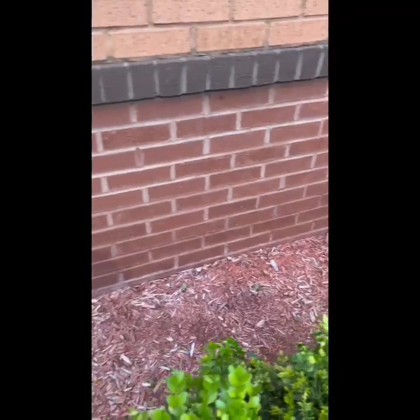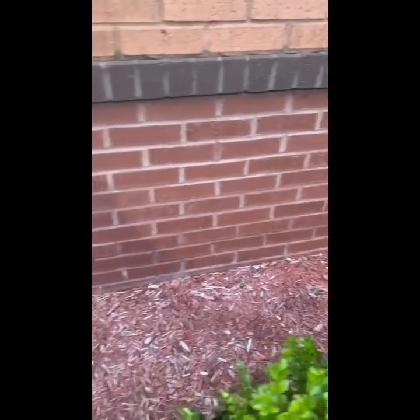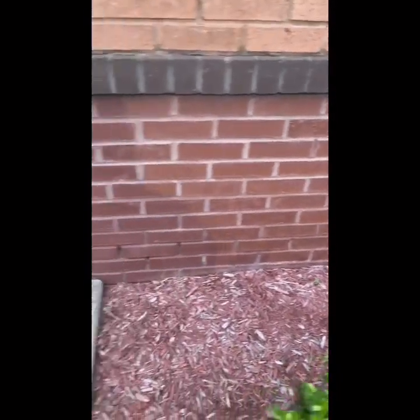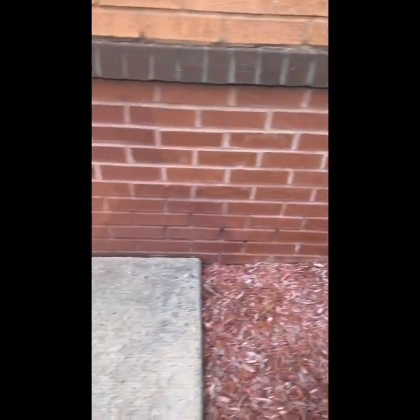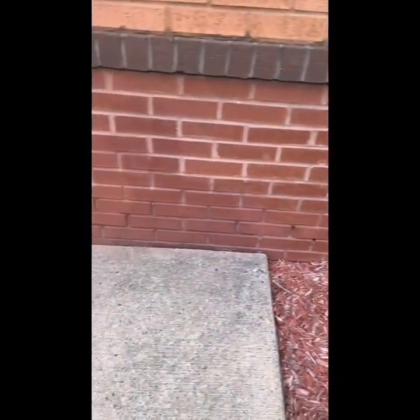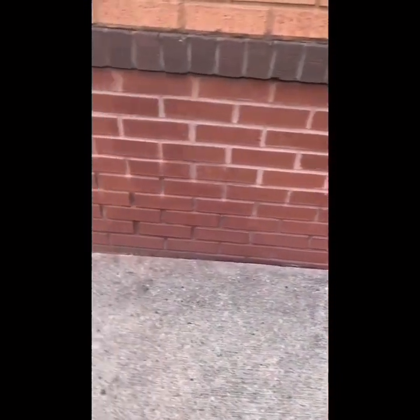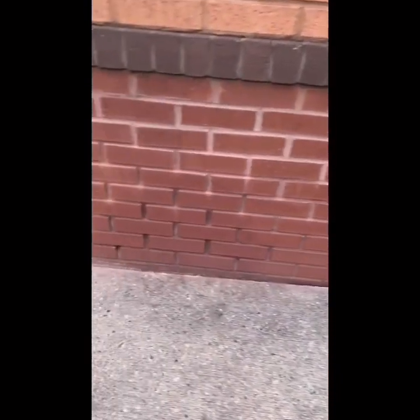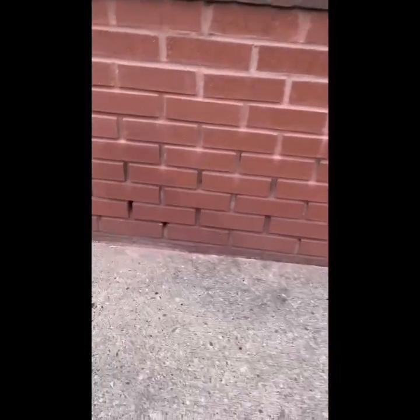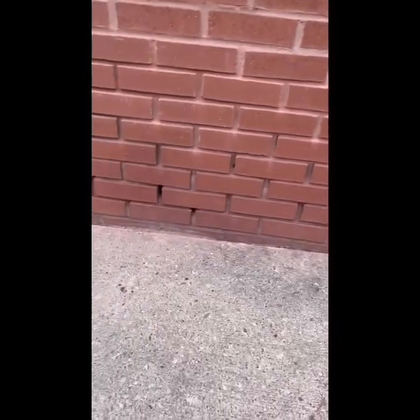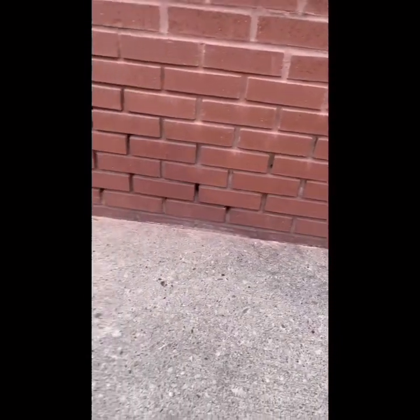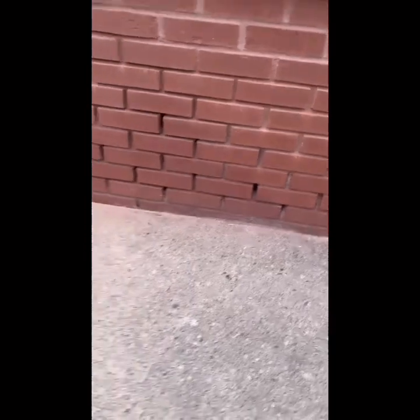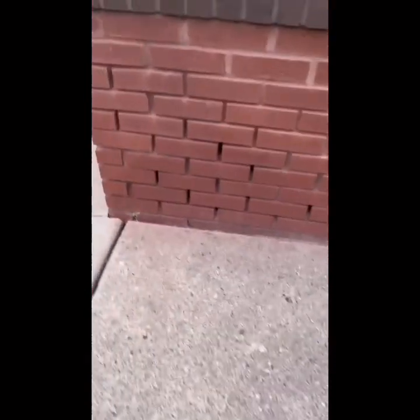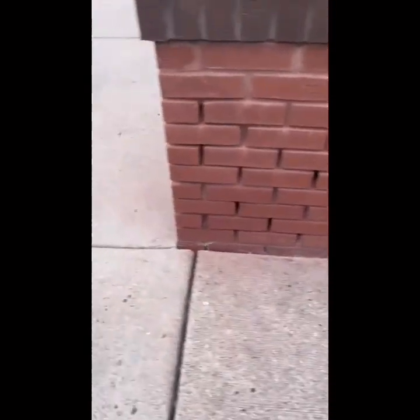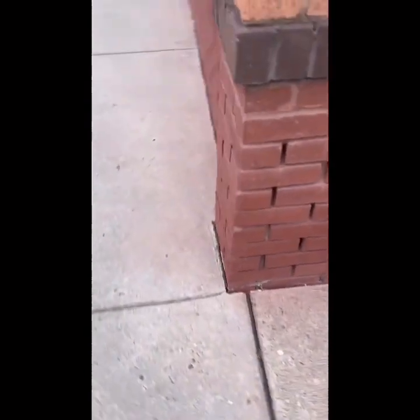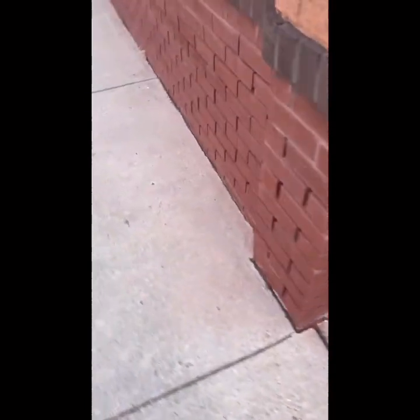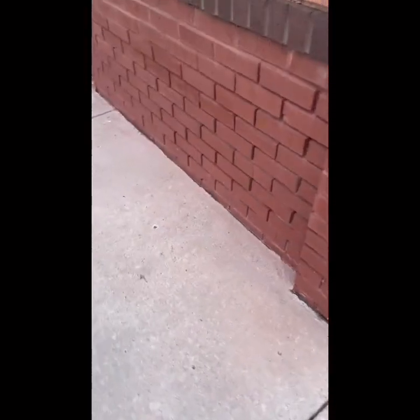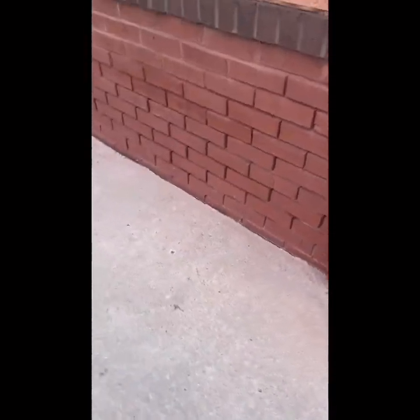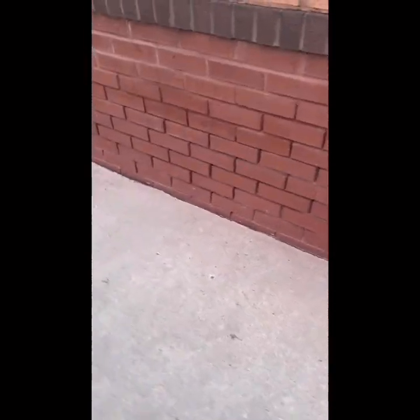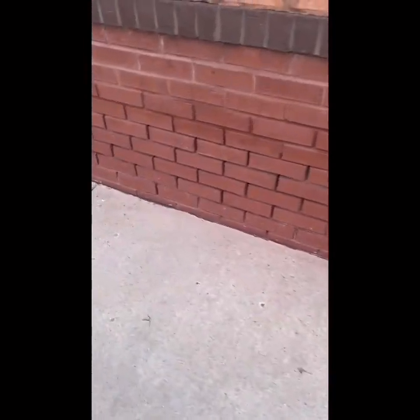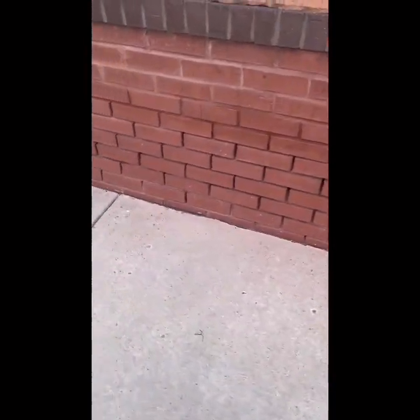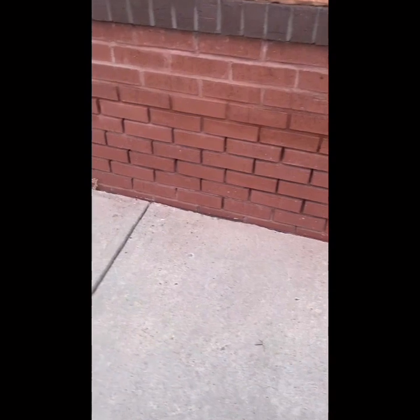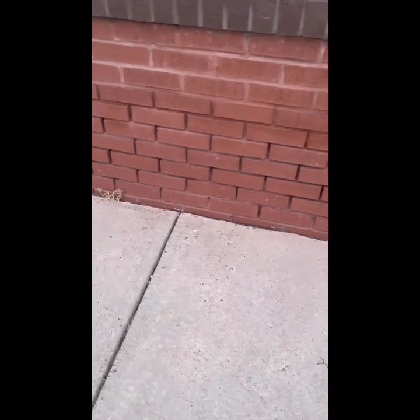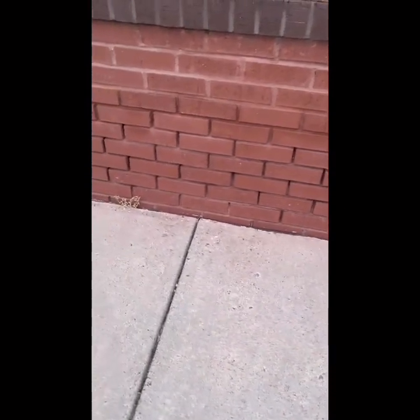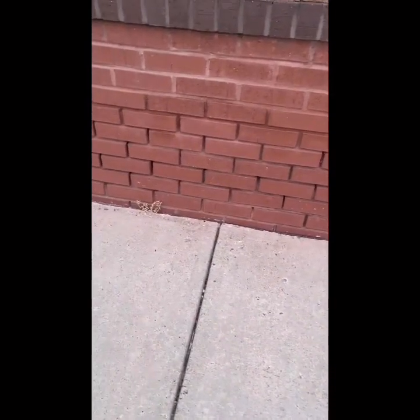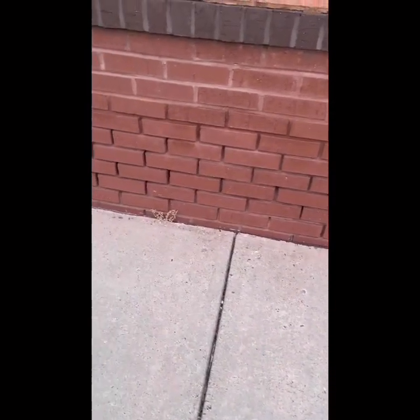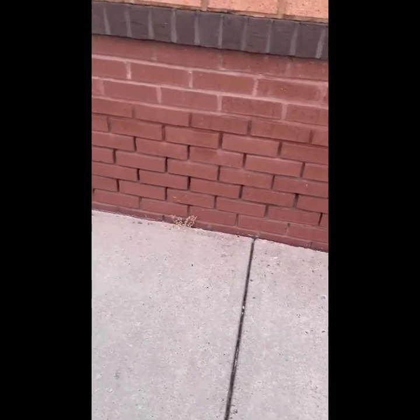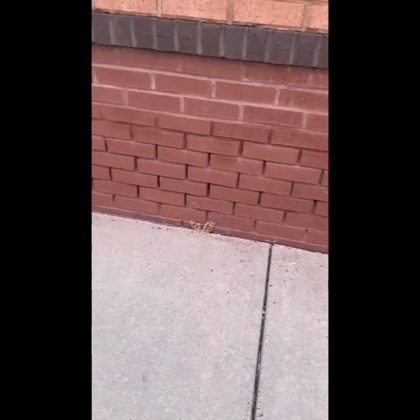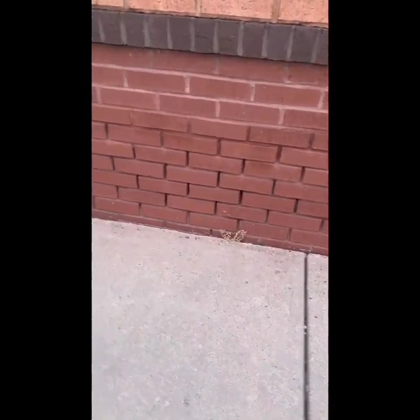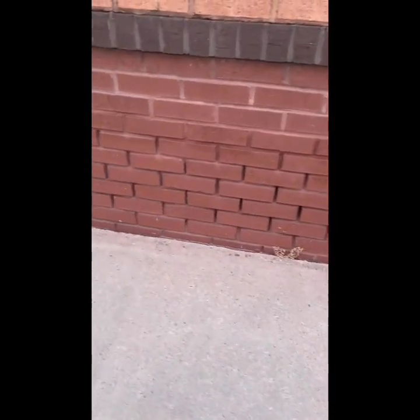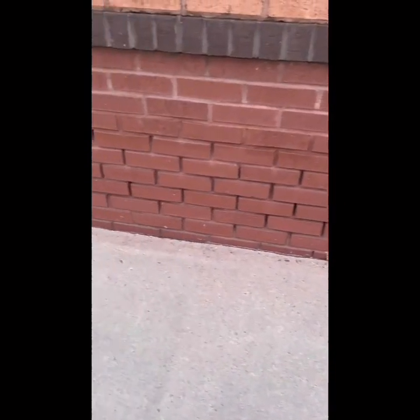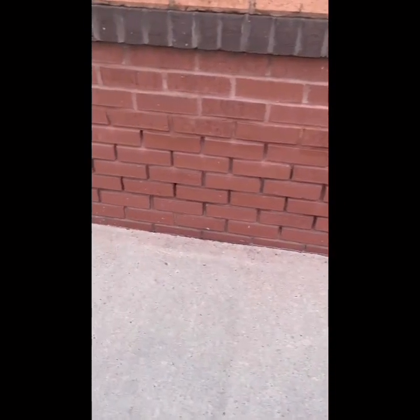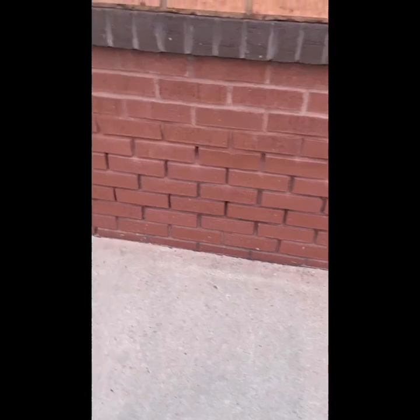Hey guys, what's going on? So I wanted to show you our project today — it is a fast food restaurant. I took this video because I wanted to show you when we do flat work around sidewalks, we always hit up about two feet on the wall, because you can see the mortar joints are all gone in these bricks.